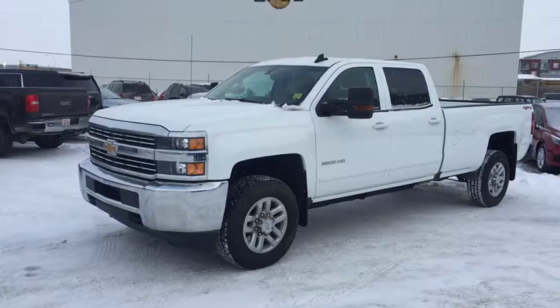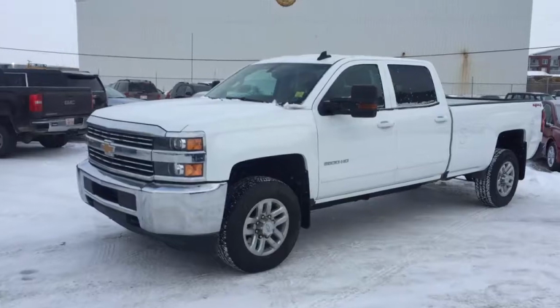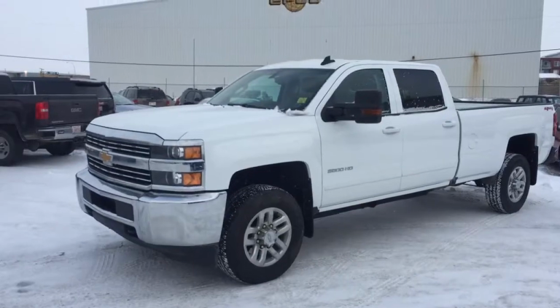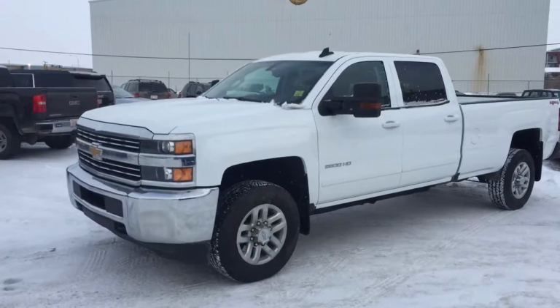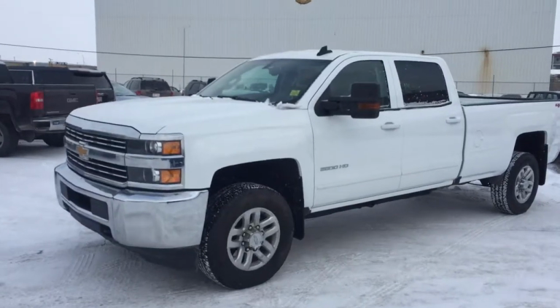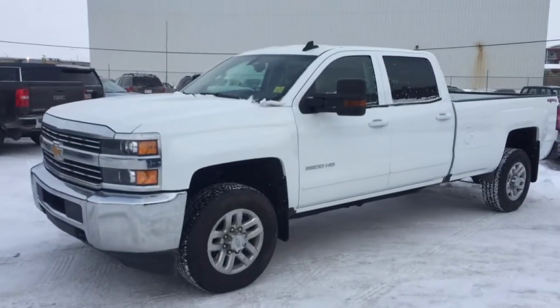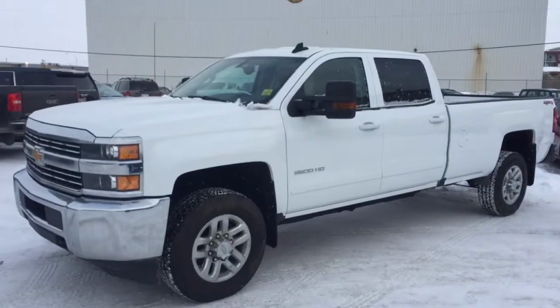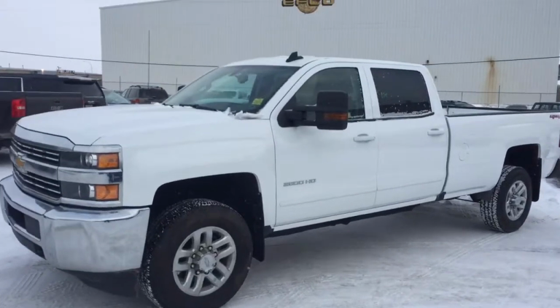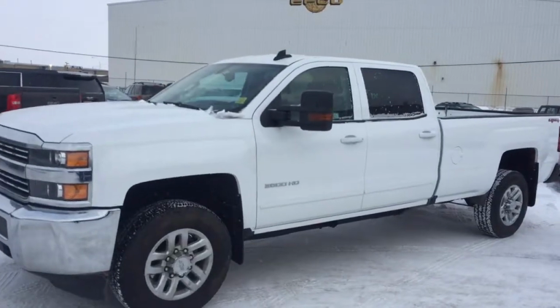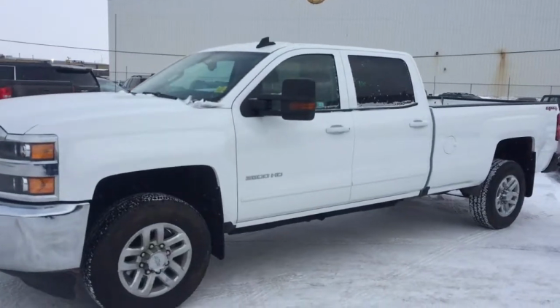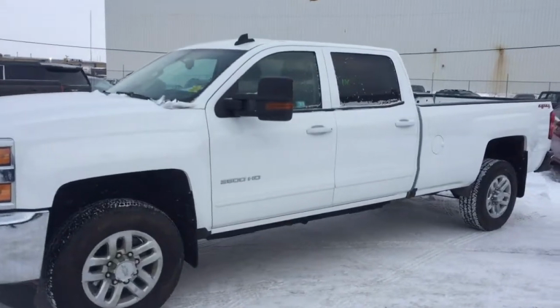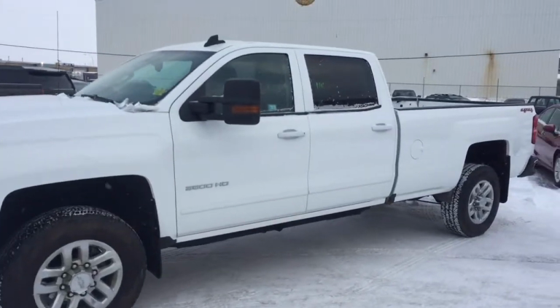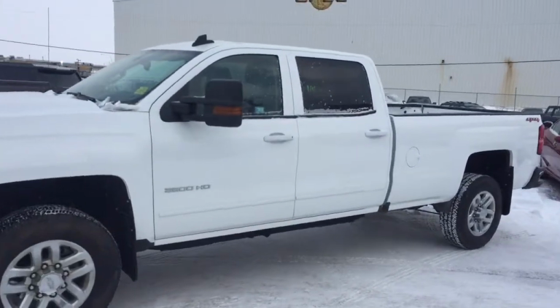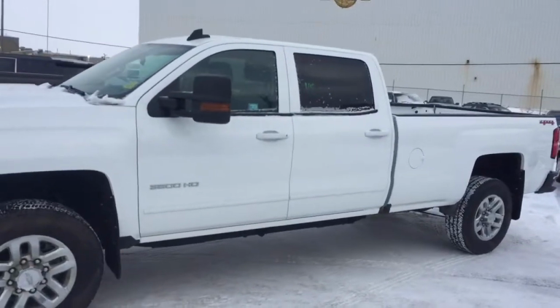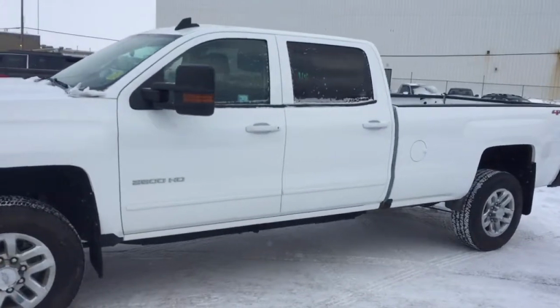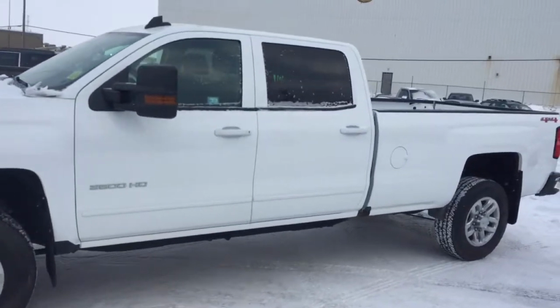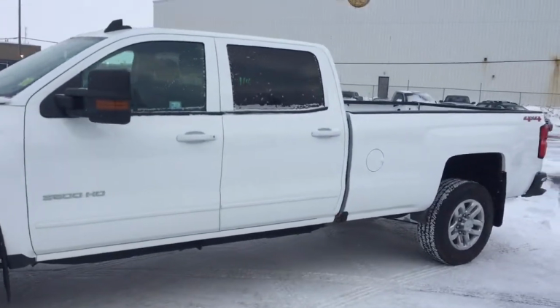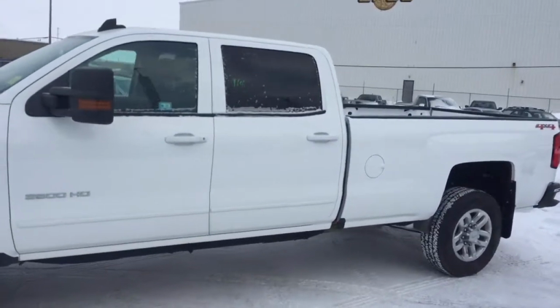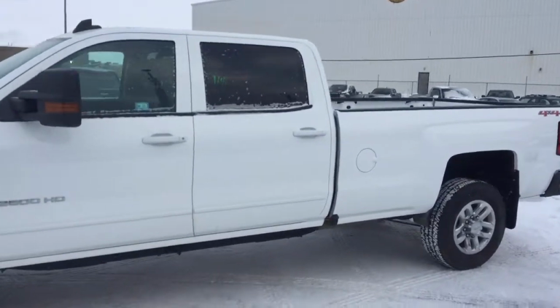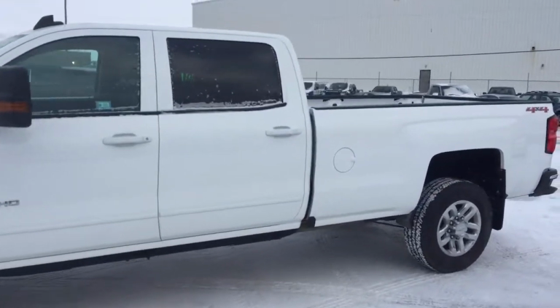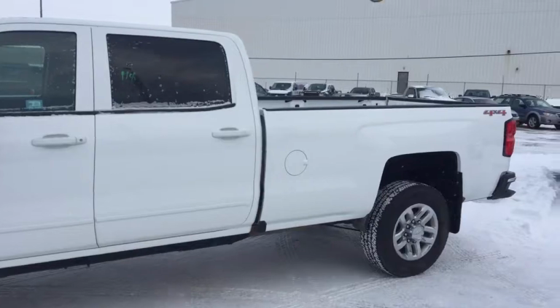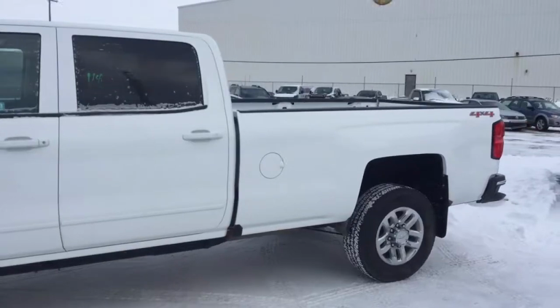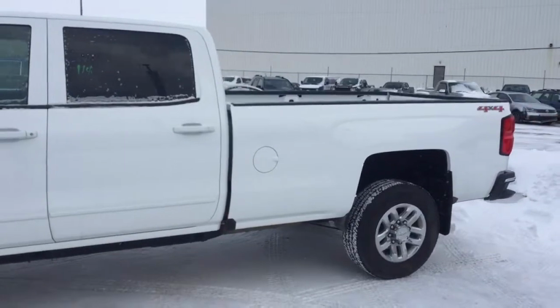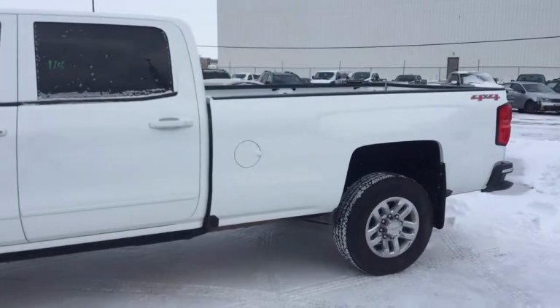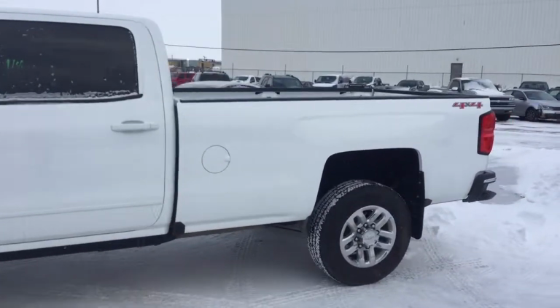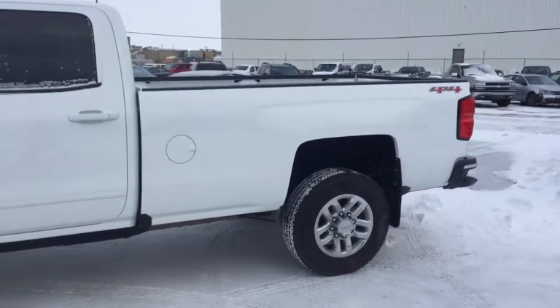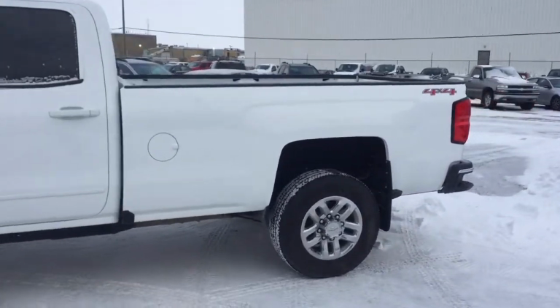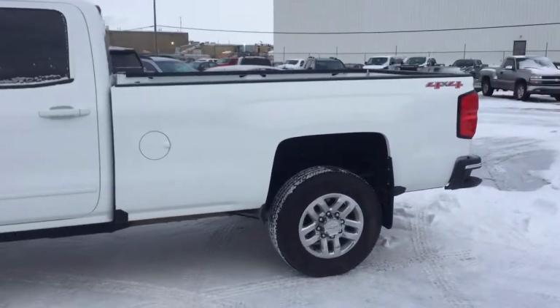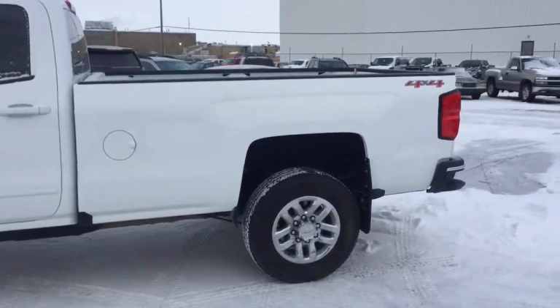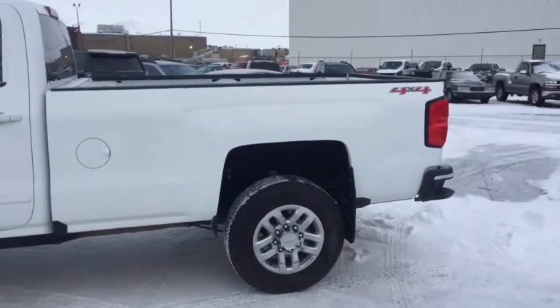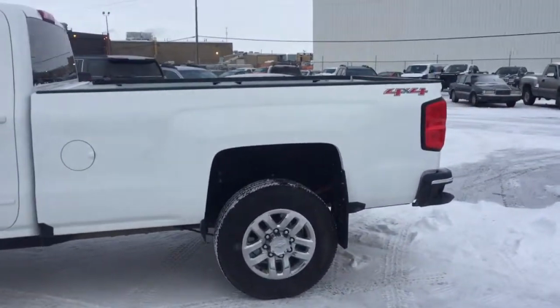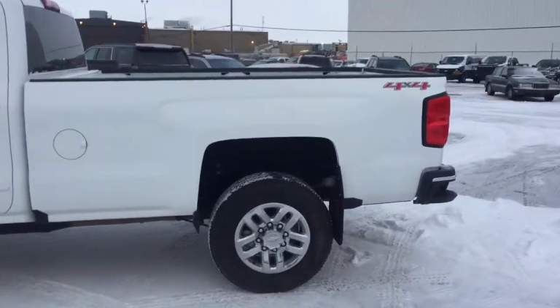Welcome to Davis Chevrolet. This is a pre-owned 2016 Chevrolet Silverado 3500 Heavy Duty in the color white.